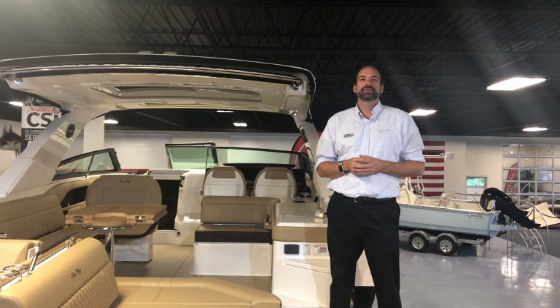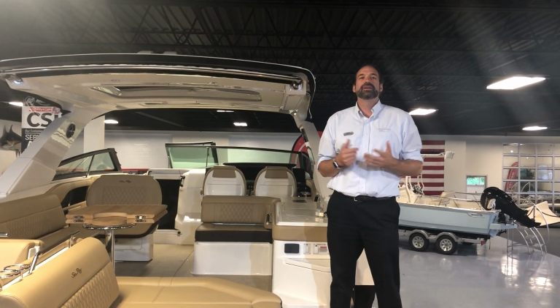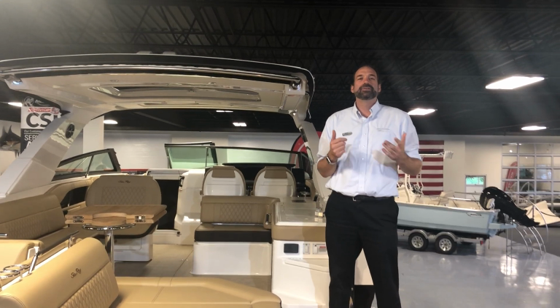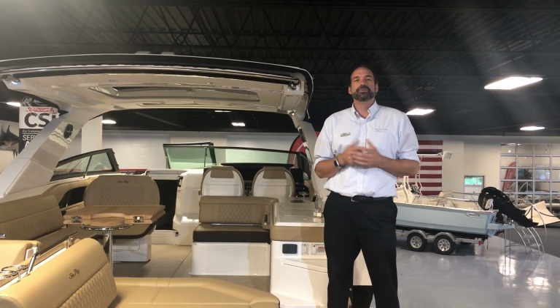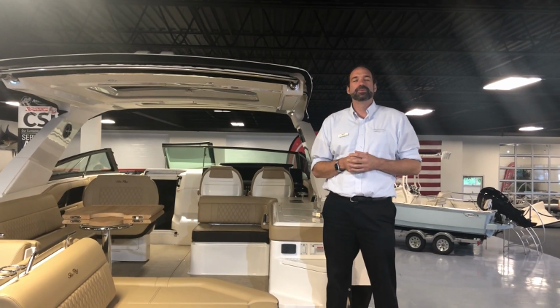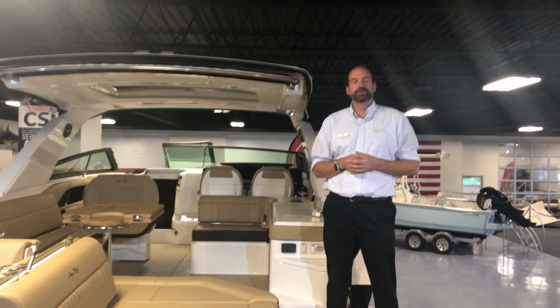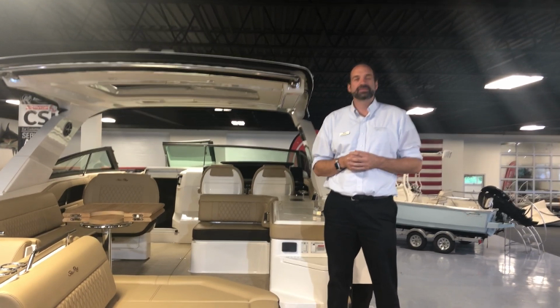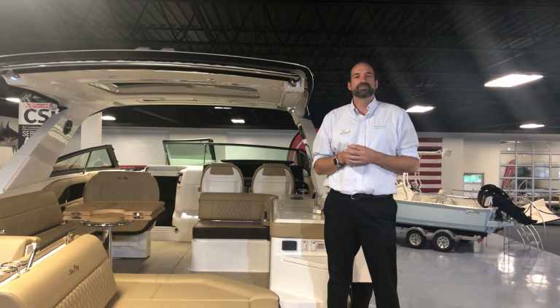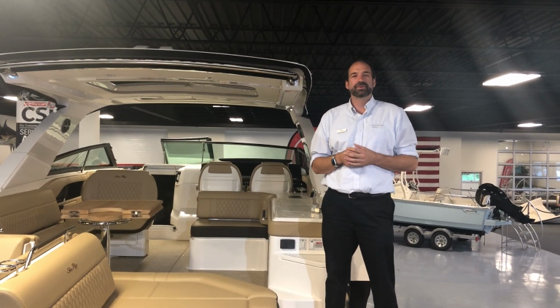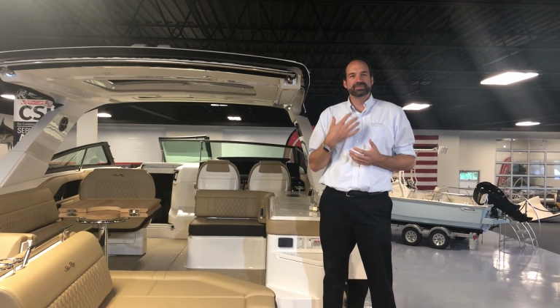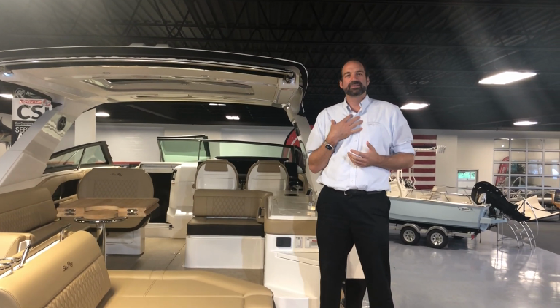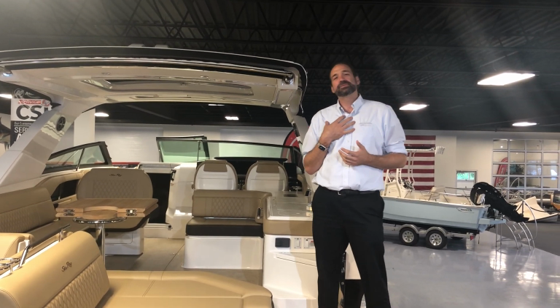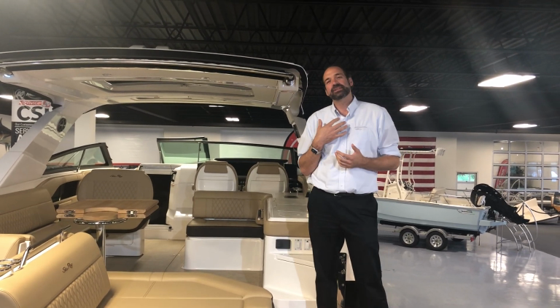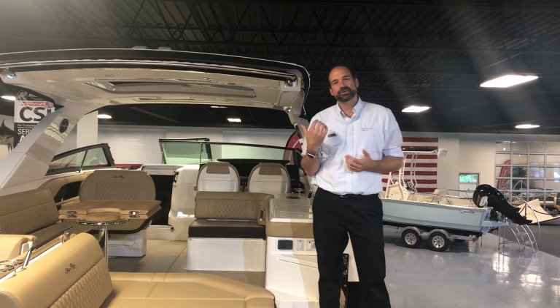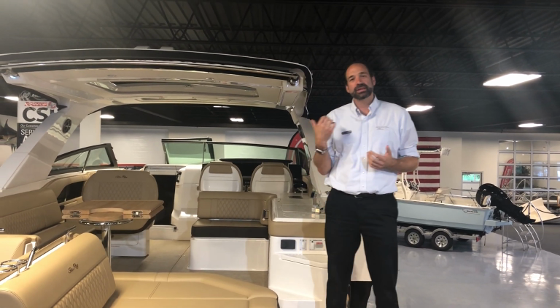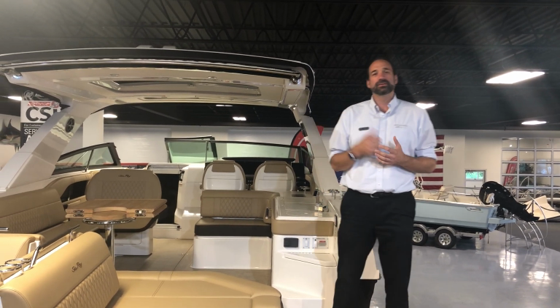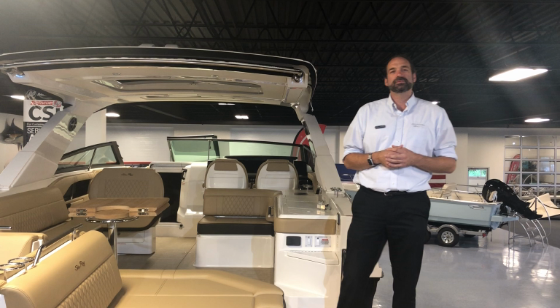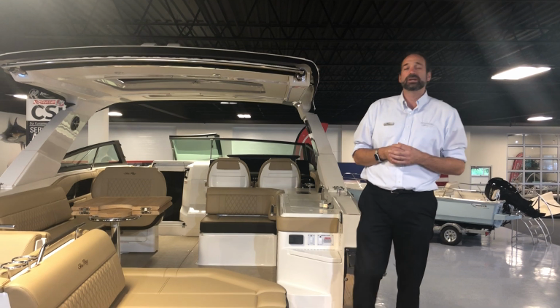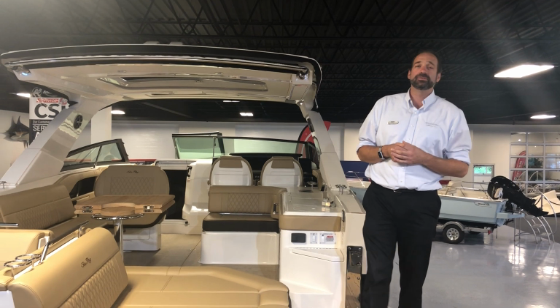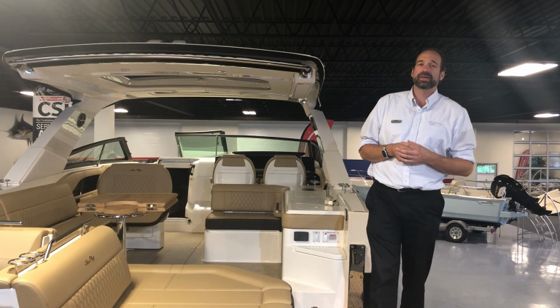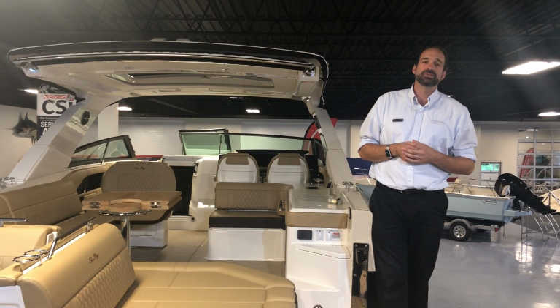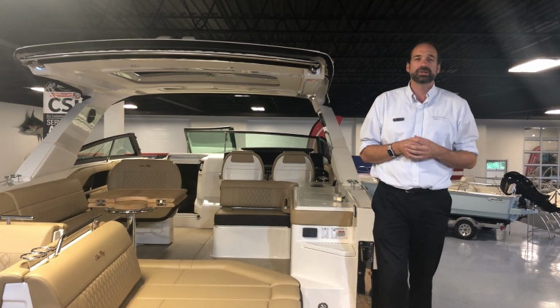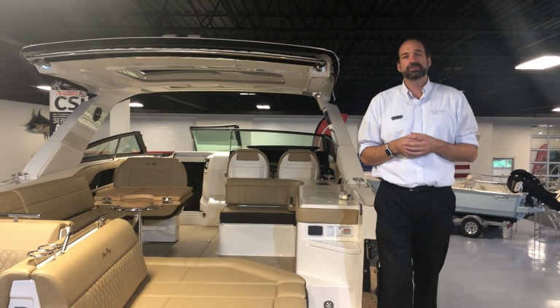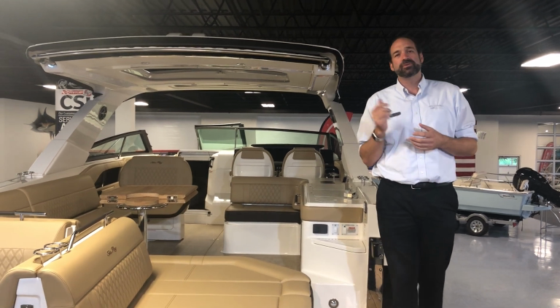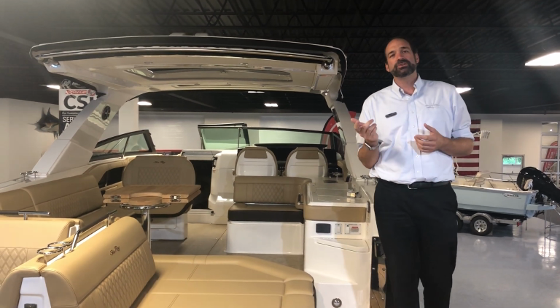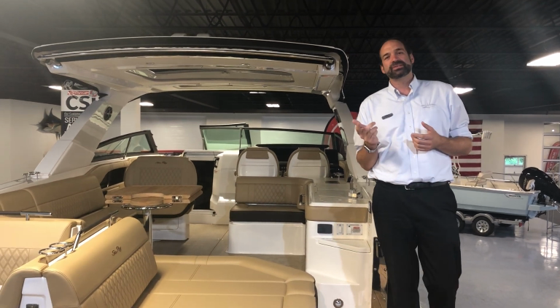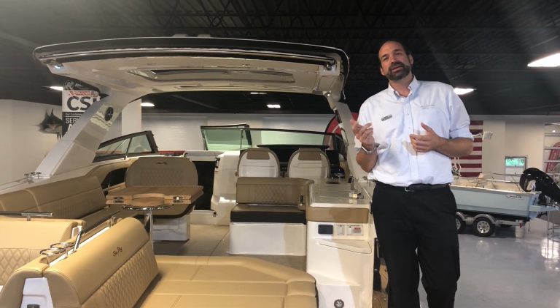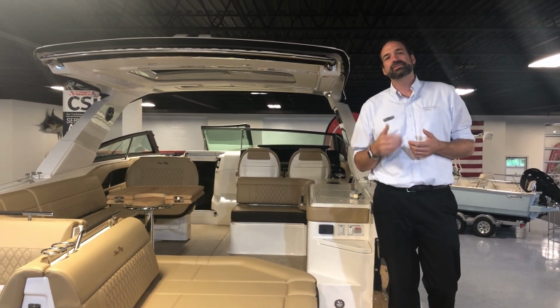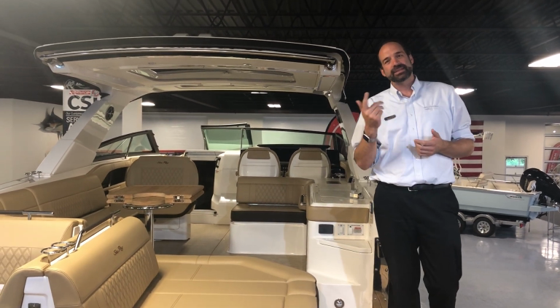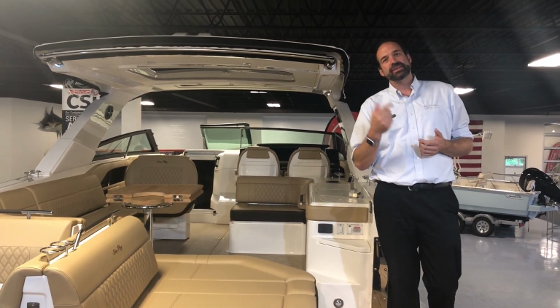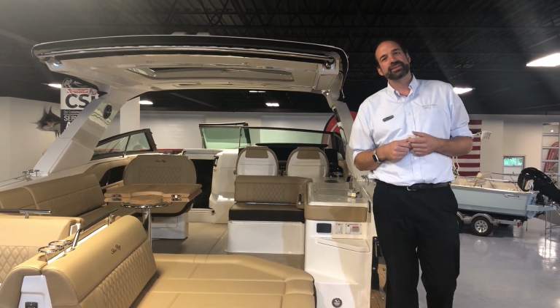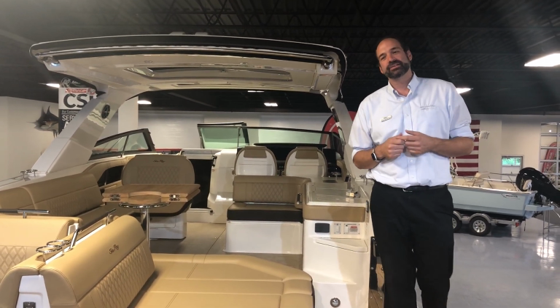Good afternoon and welcome to Marine Max Gambers. My name is Dan Thompson. Today we're going to be taking a look at this brand new 2021 400 SLX, nicknamed the Entertainer.